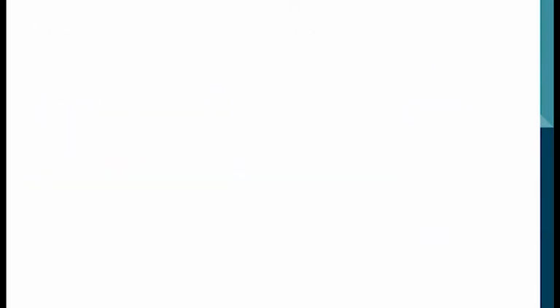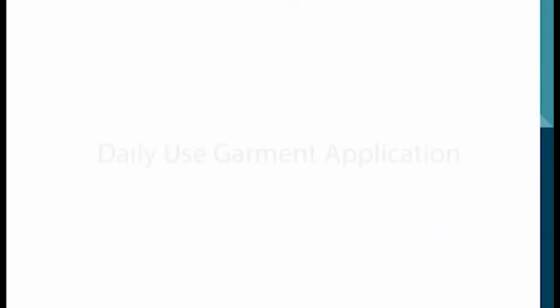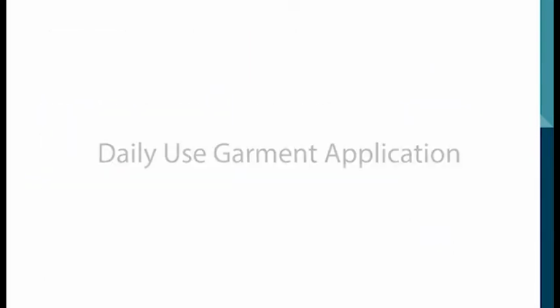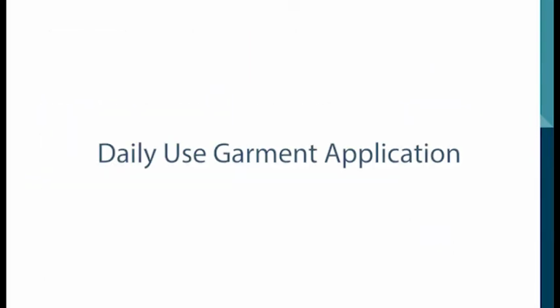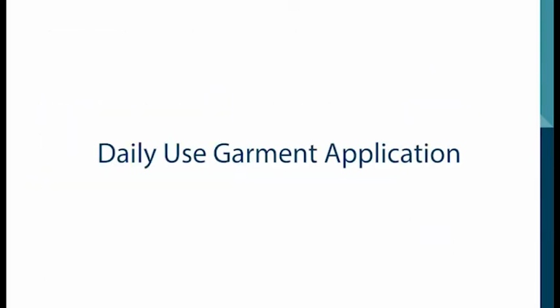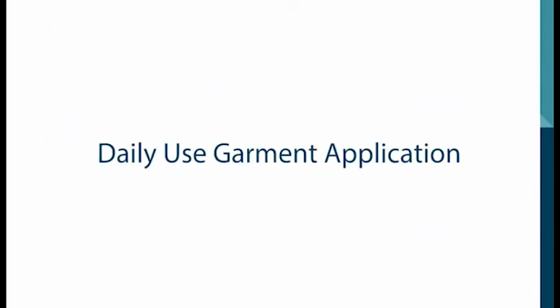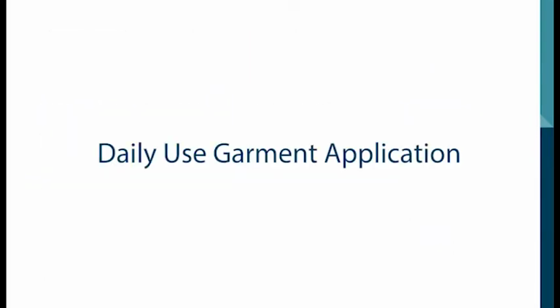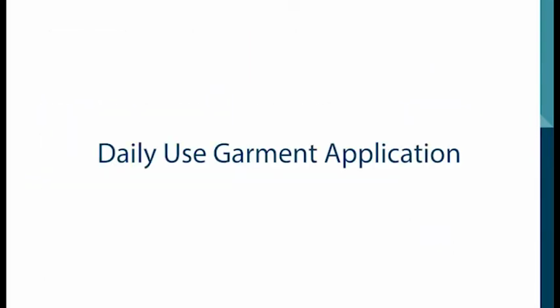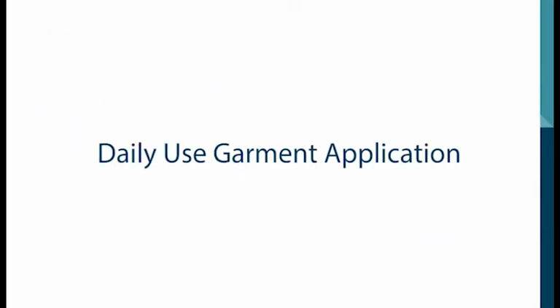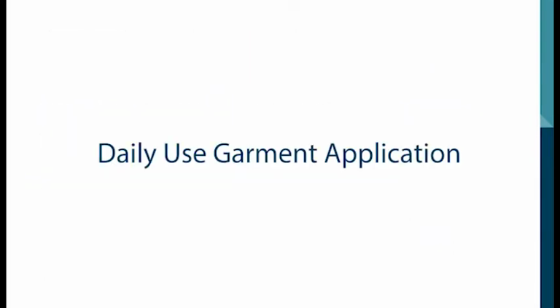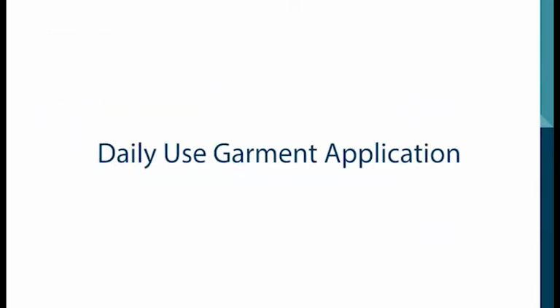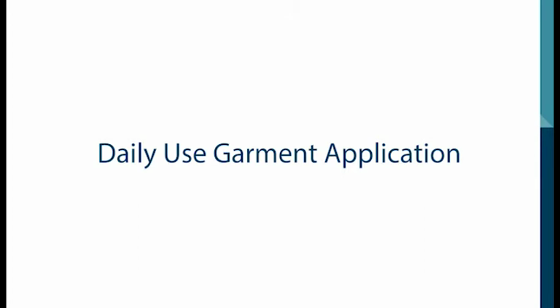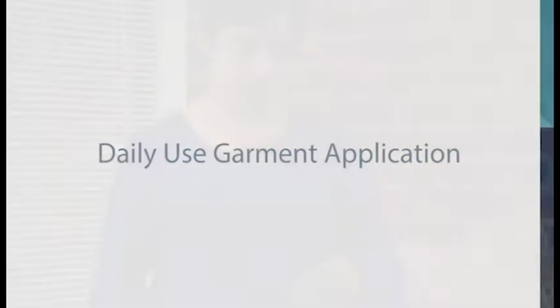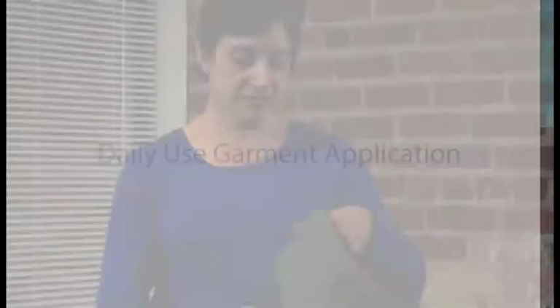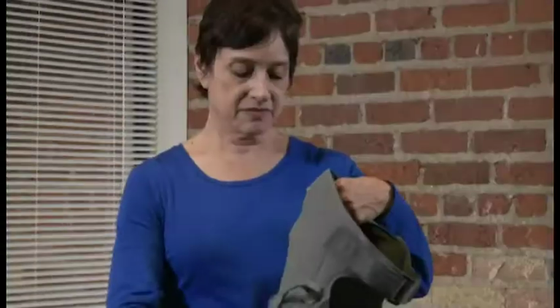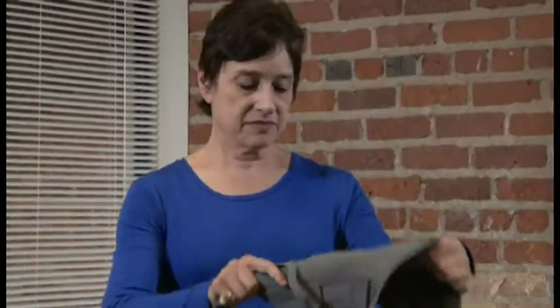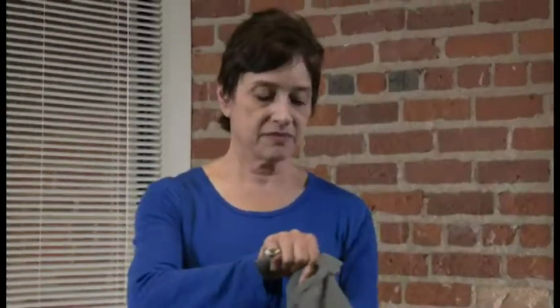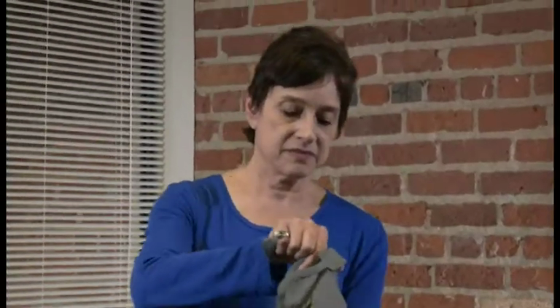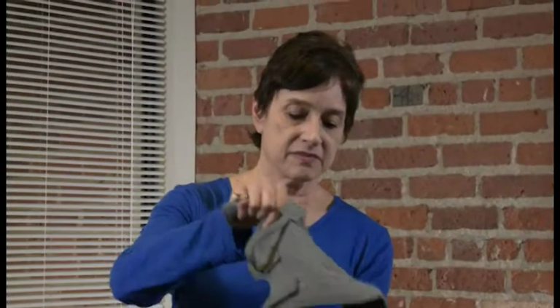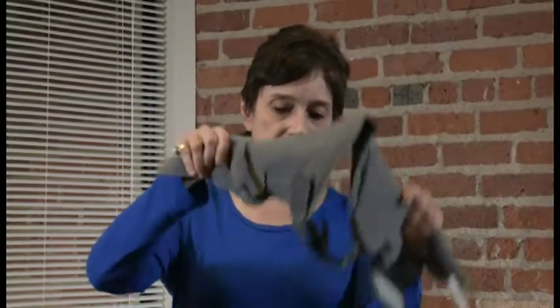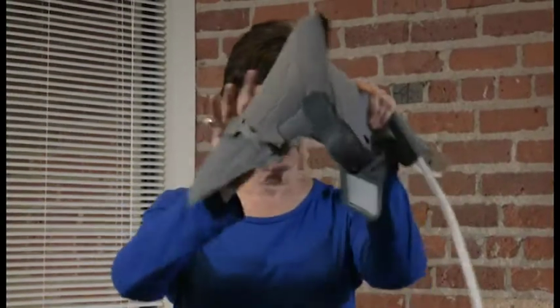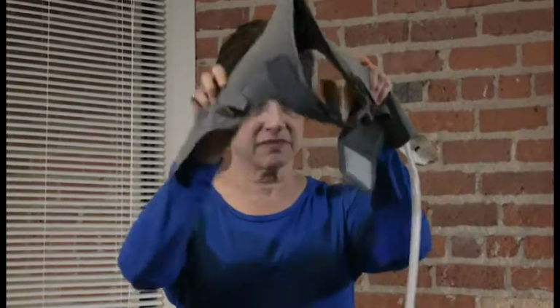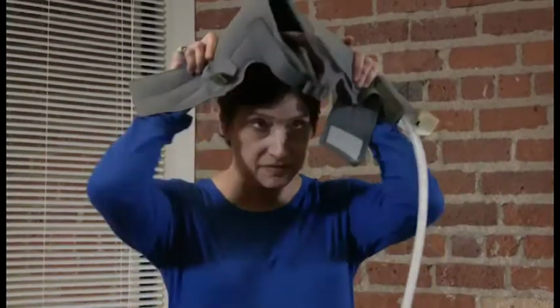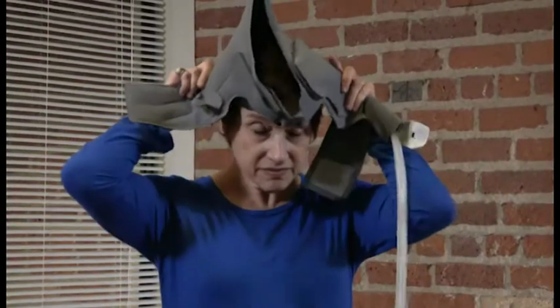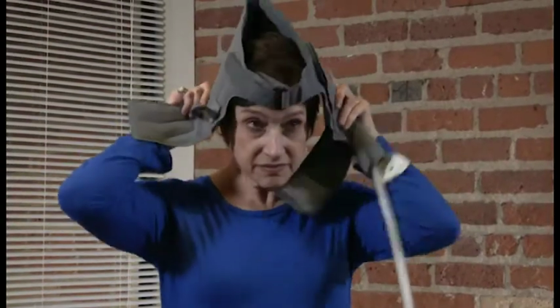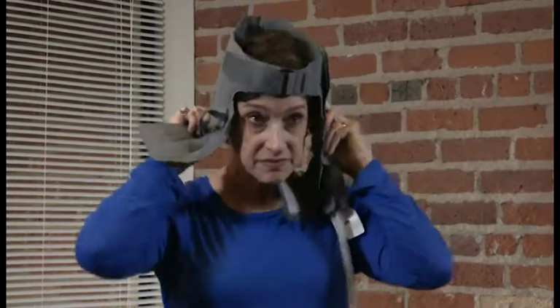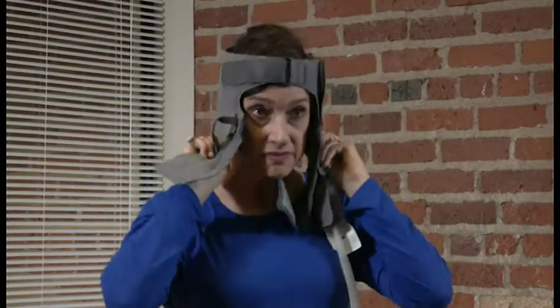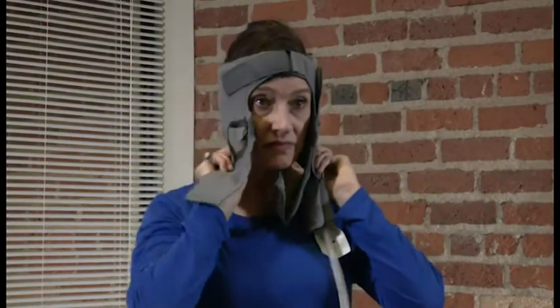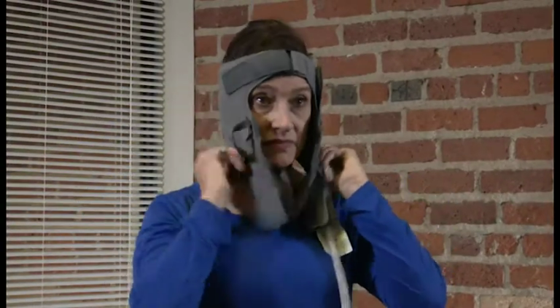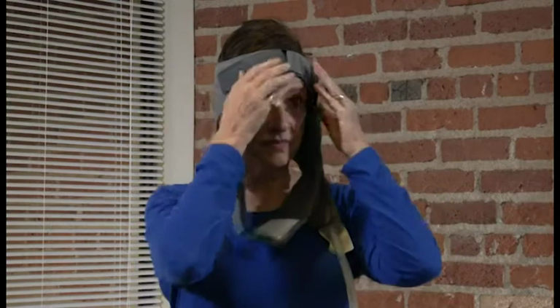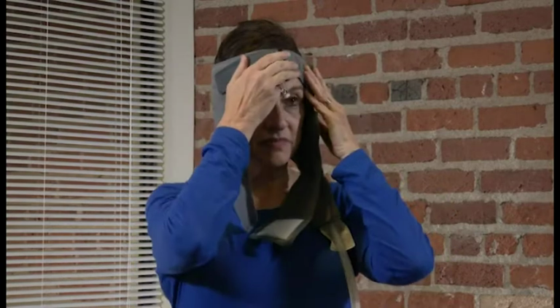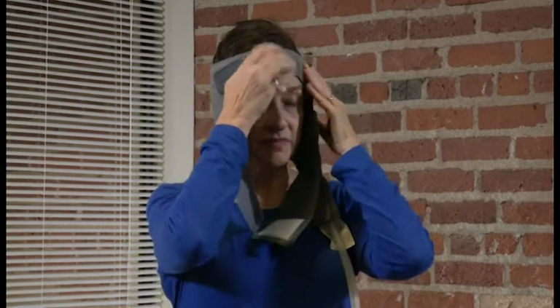To apply your garments for daily use, locate your head garment. Slide the garment on so the plastic D-ring is positioned across the front of your forehead.